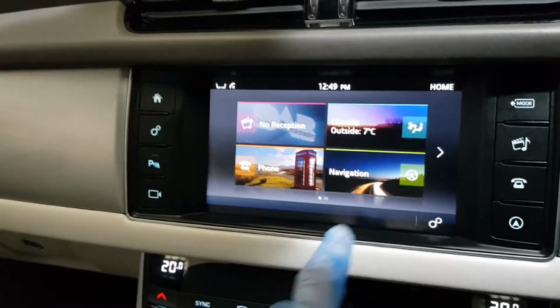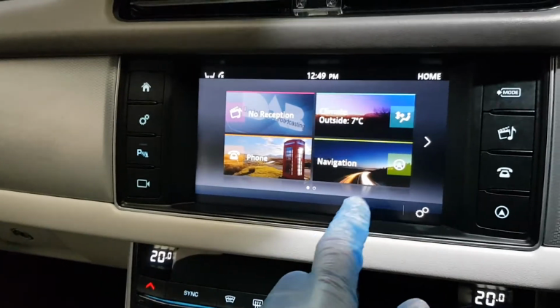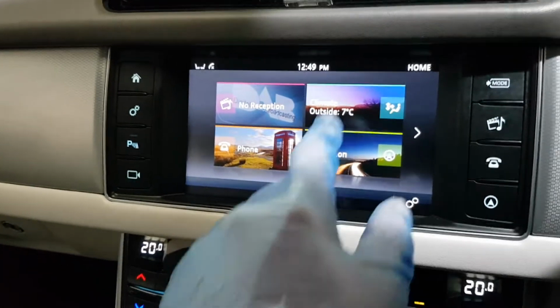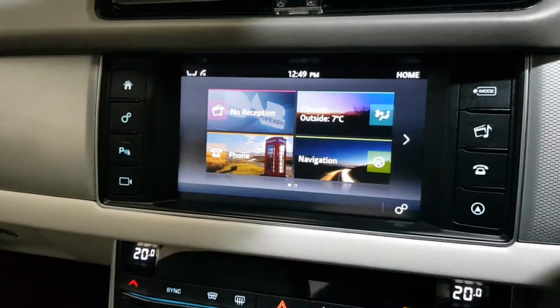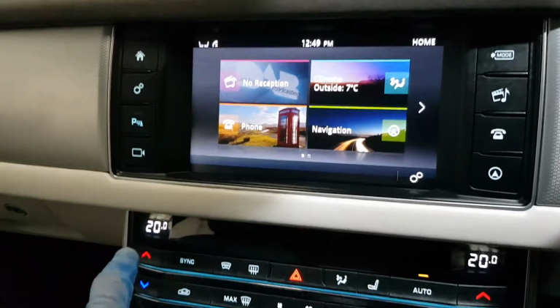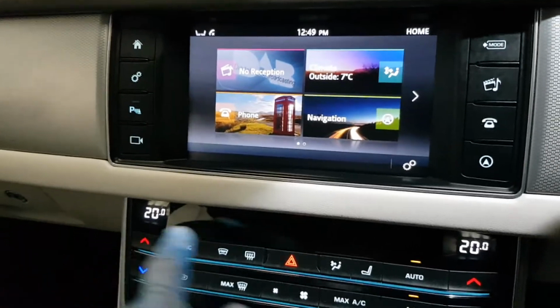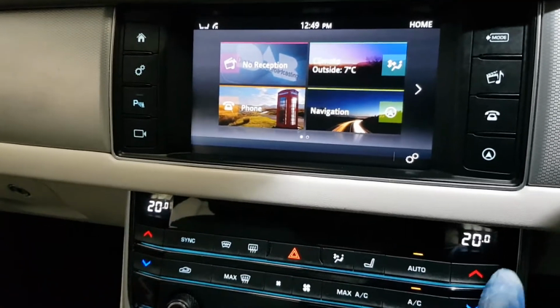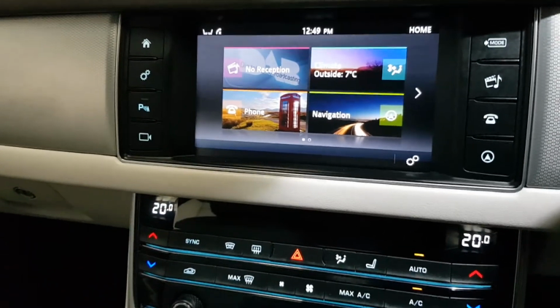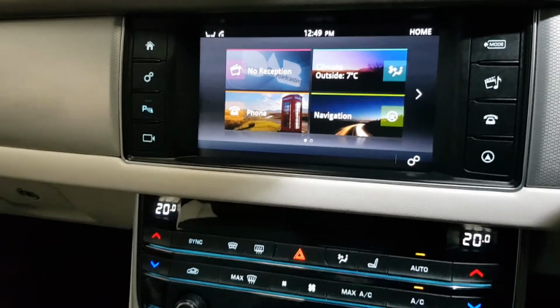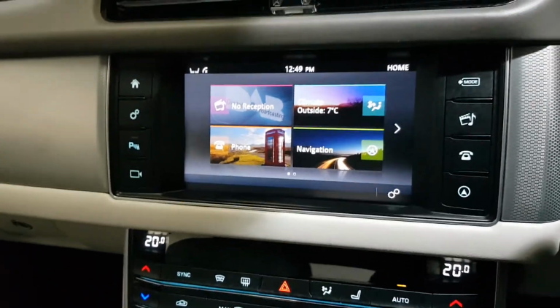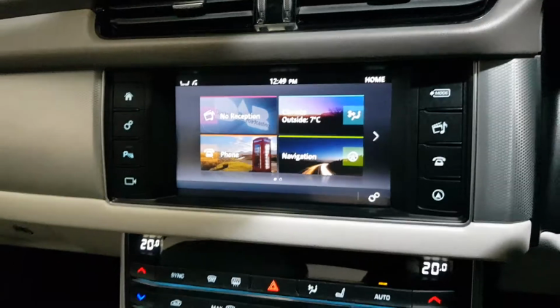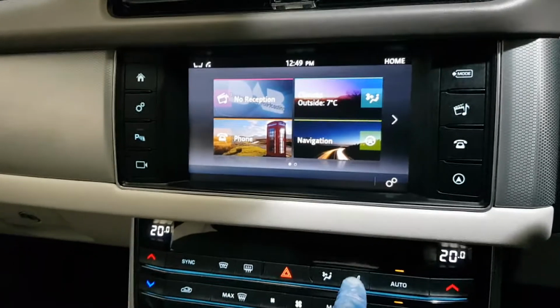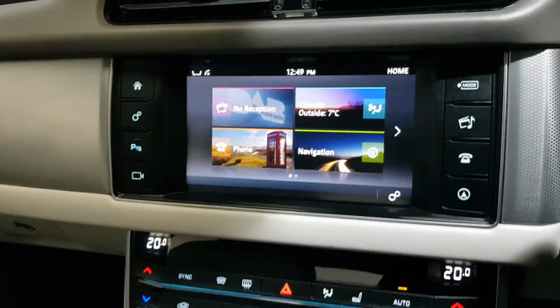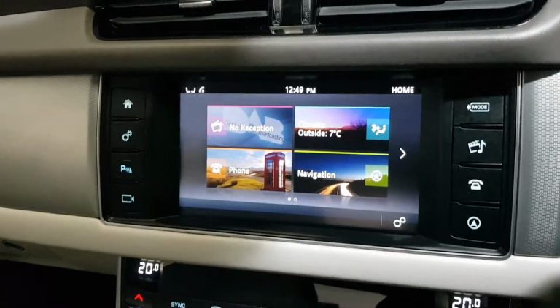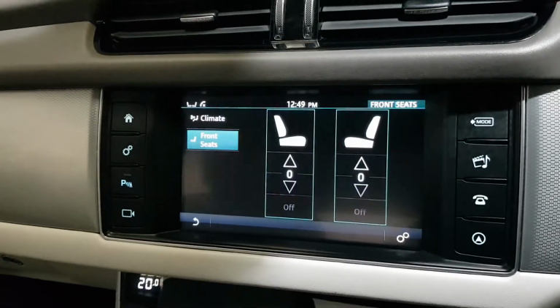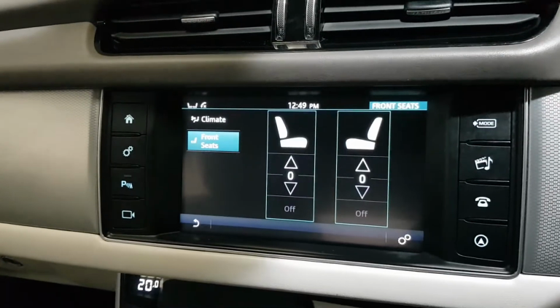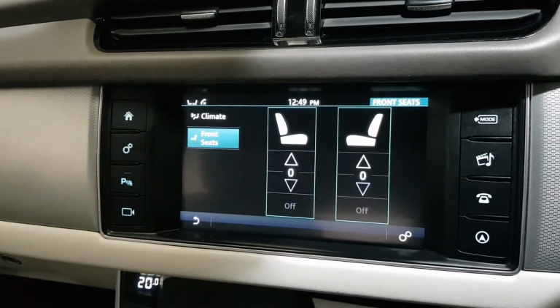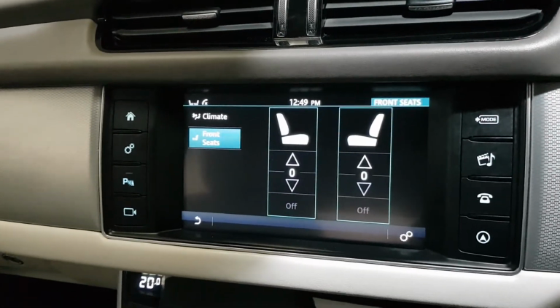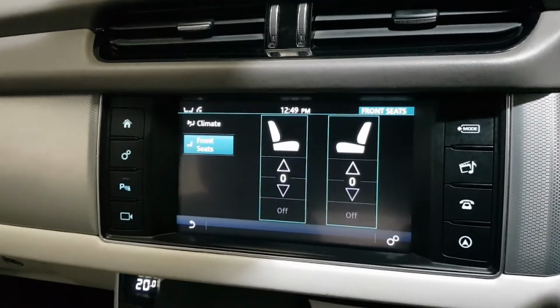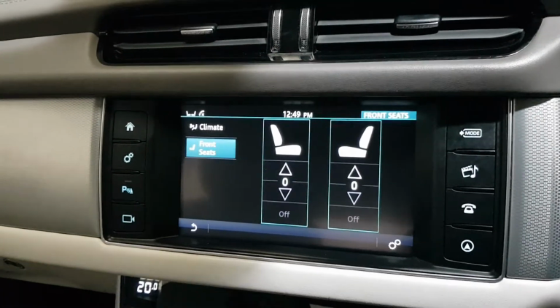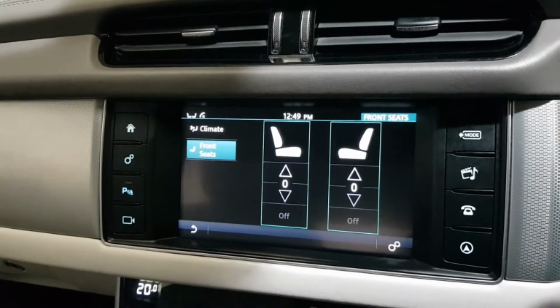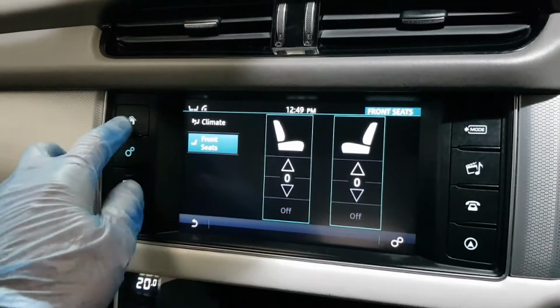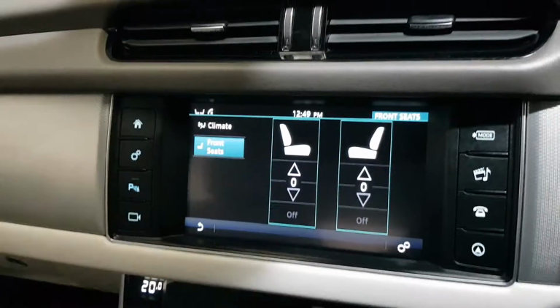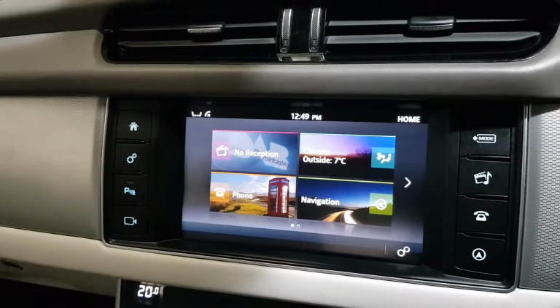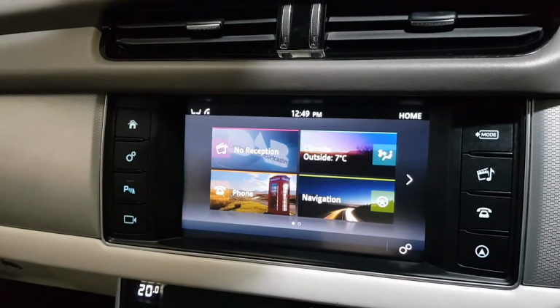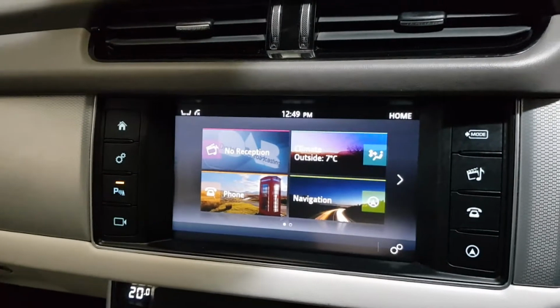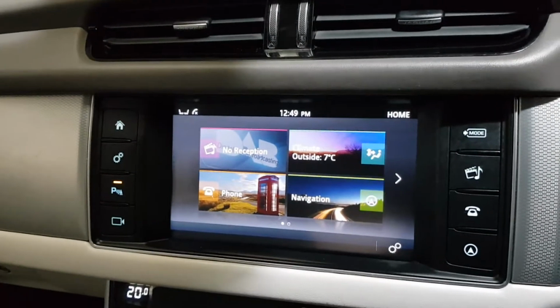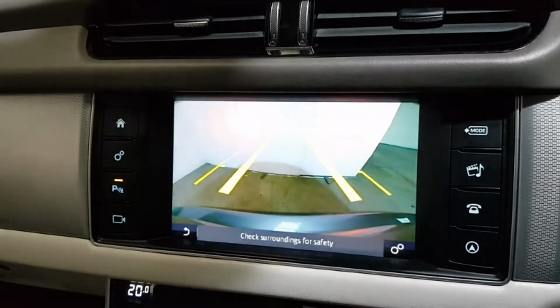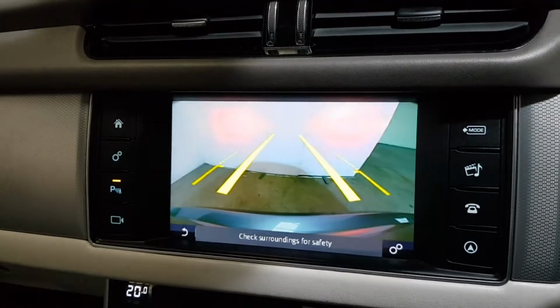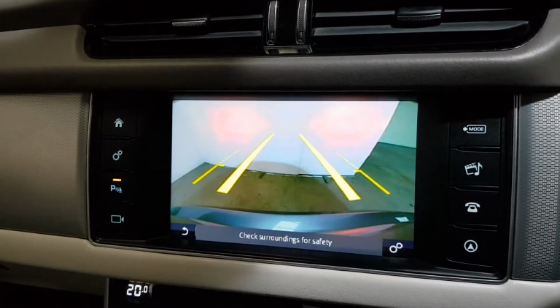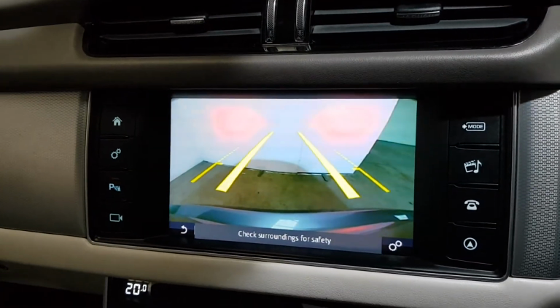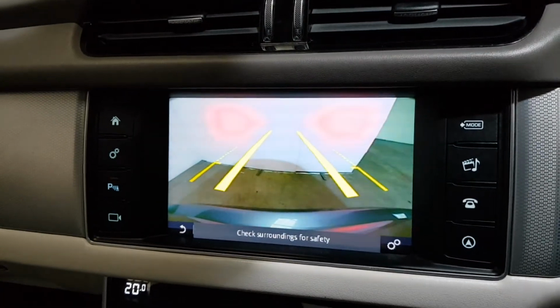There's satellite navigation and climate options — dual zone climate control with air conditioning — as well as heated seats. There's also a colour reverse camera with front and rear parking sensors.